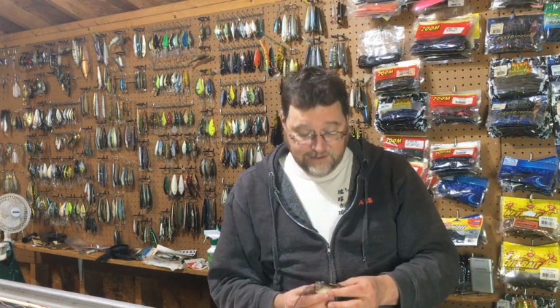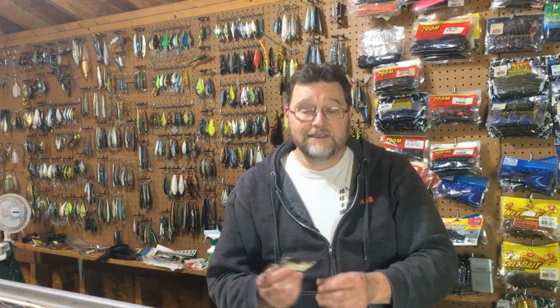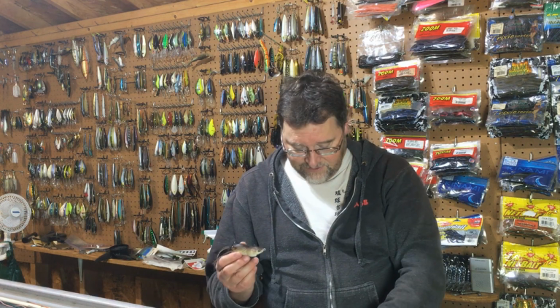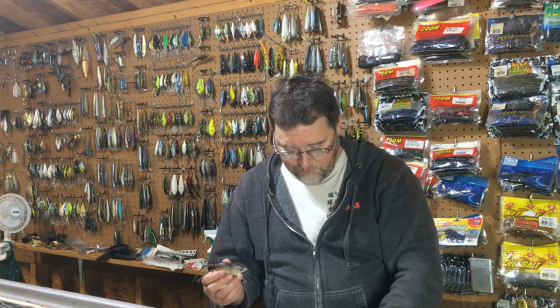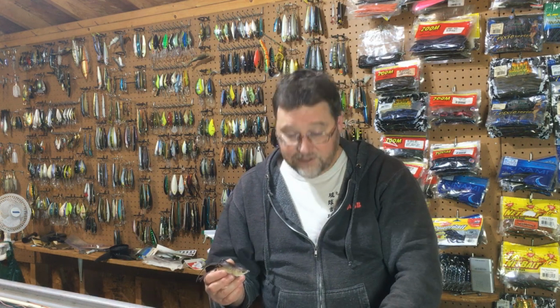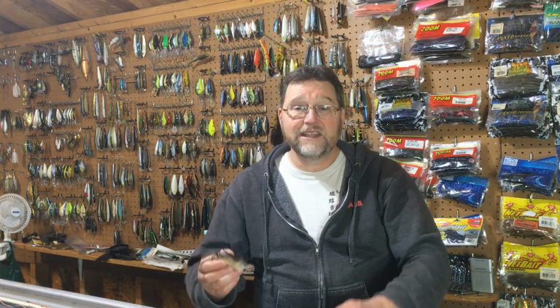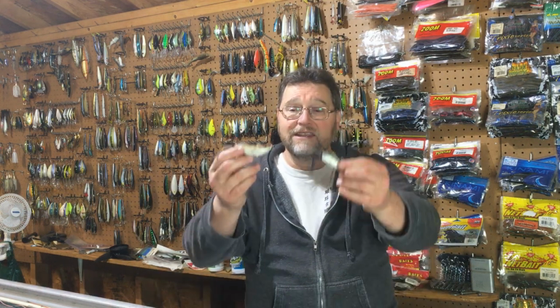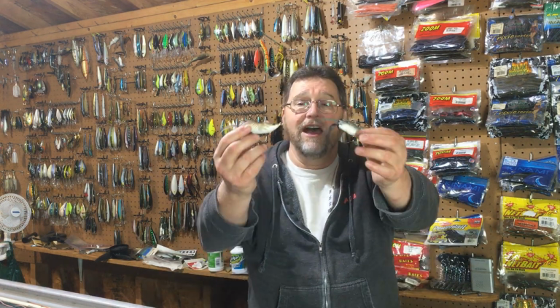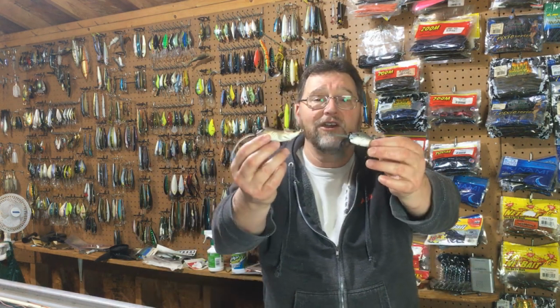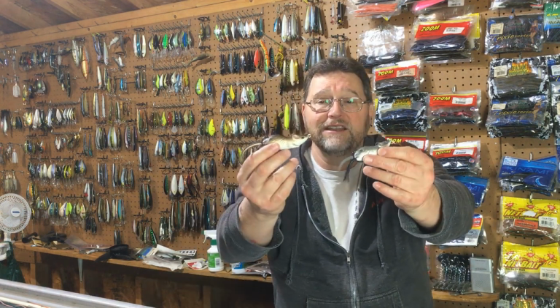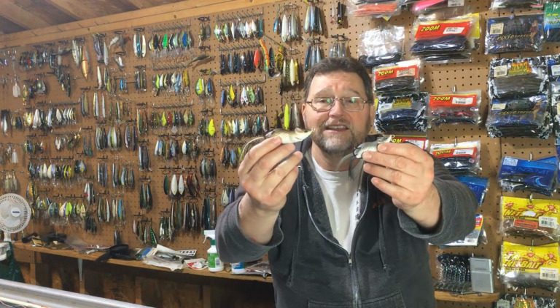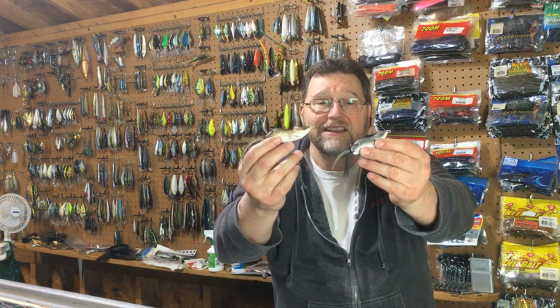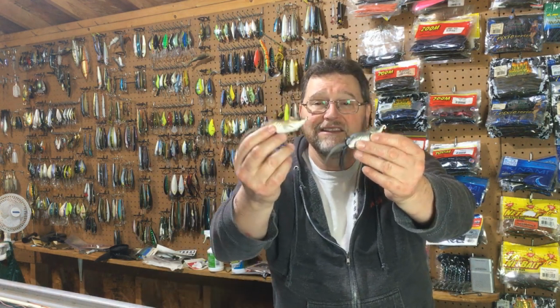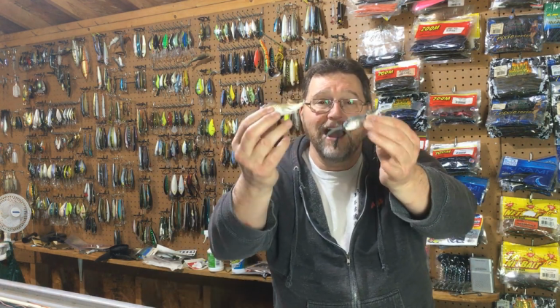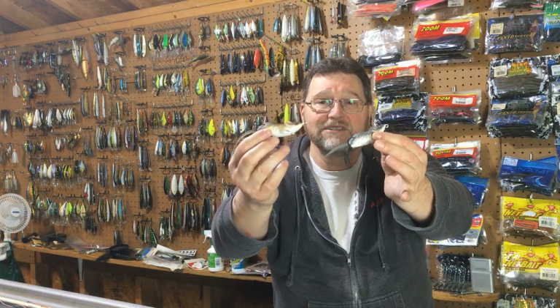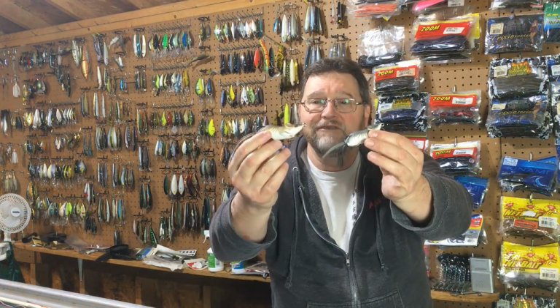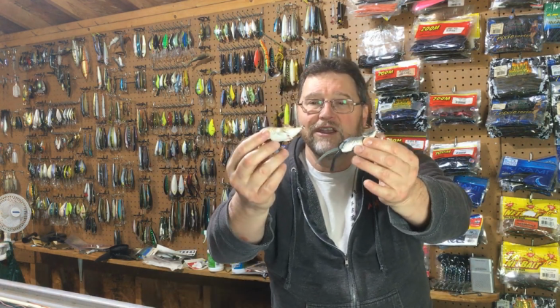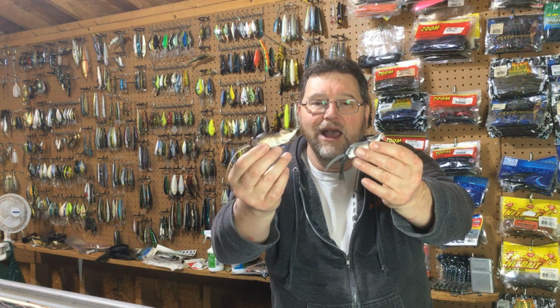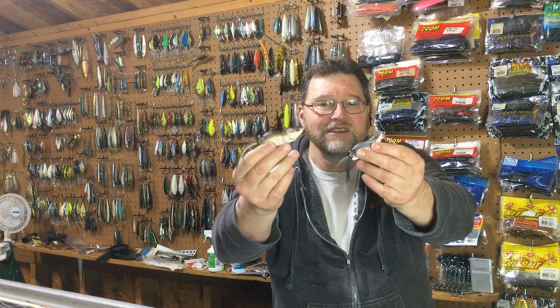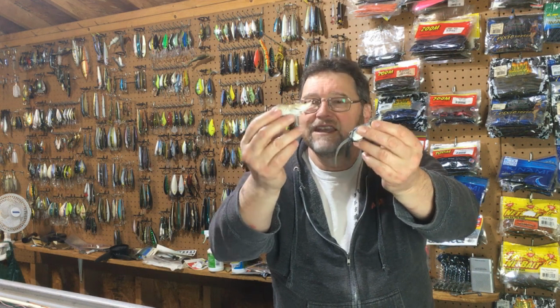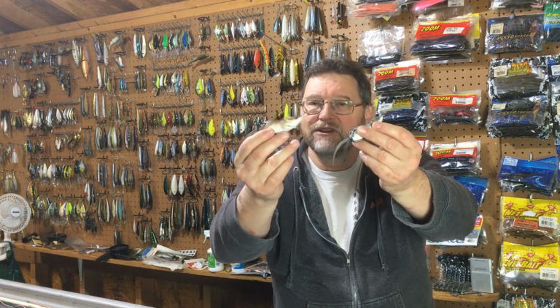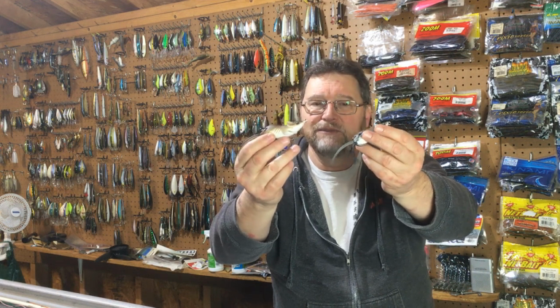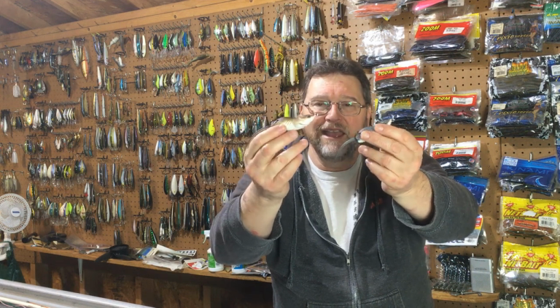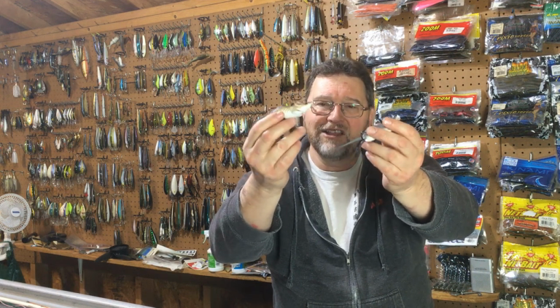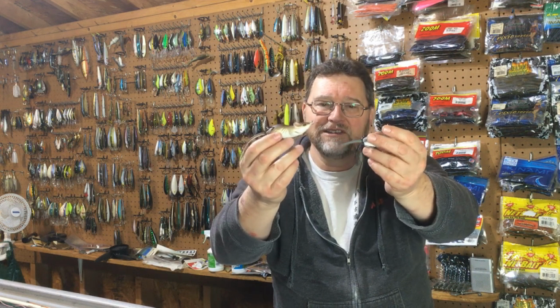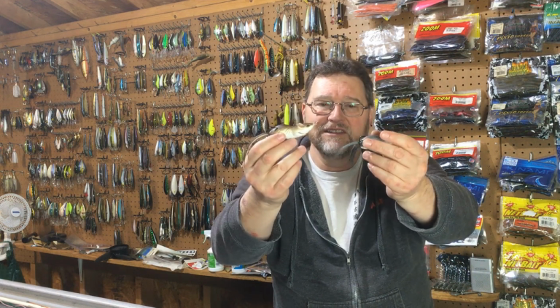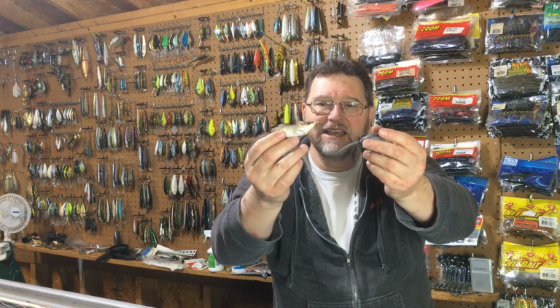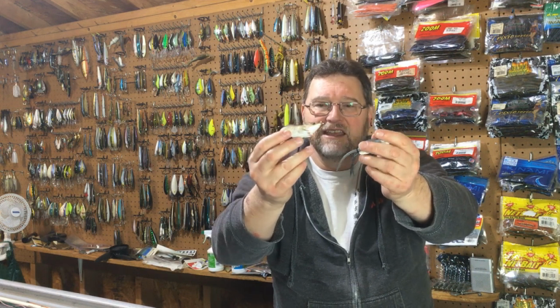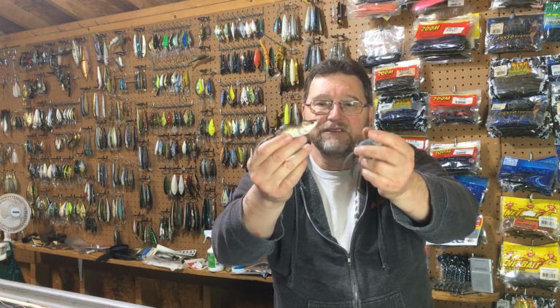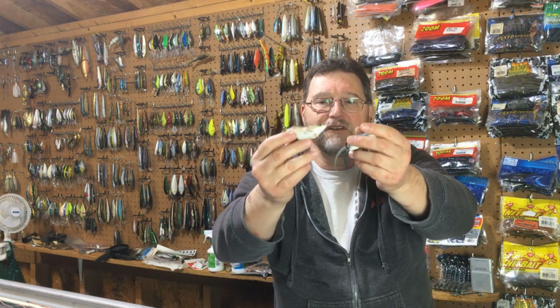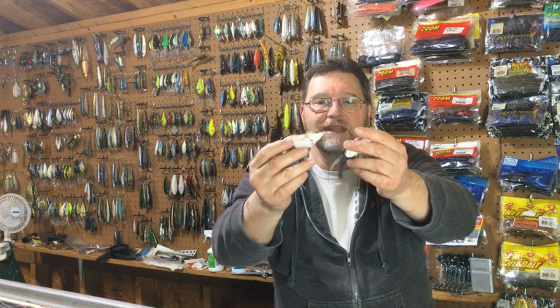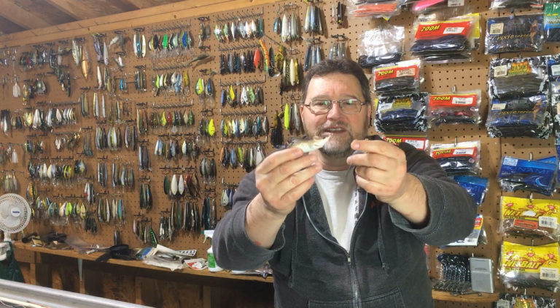That's it for this Topwater Tuesday — the Copper's Live Target Mouse. It's a very good bait. I catch a lot of fish on this thing and it's a fun bait to fish.